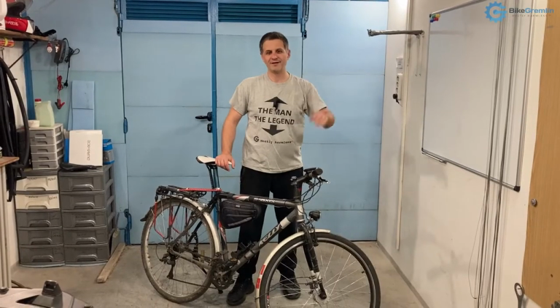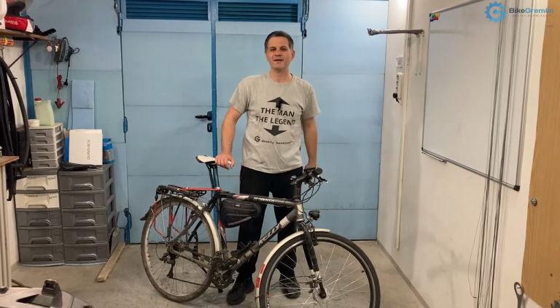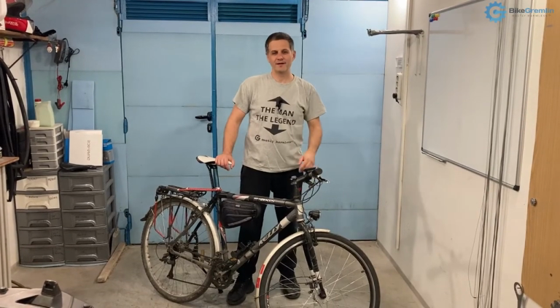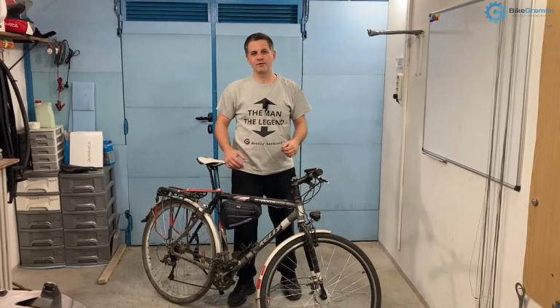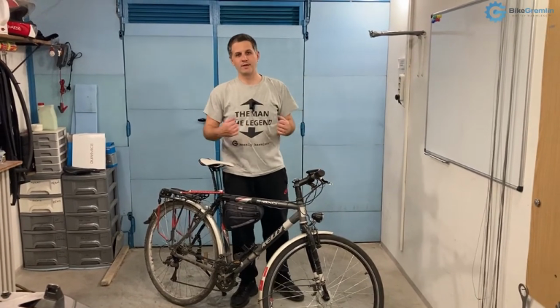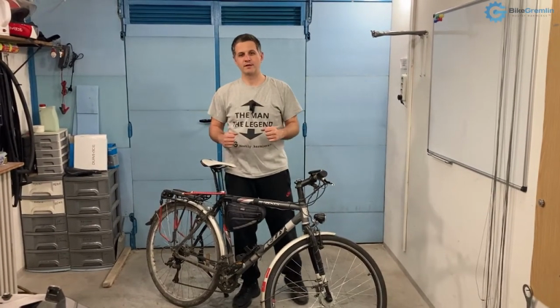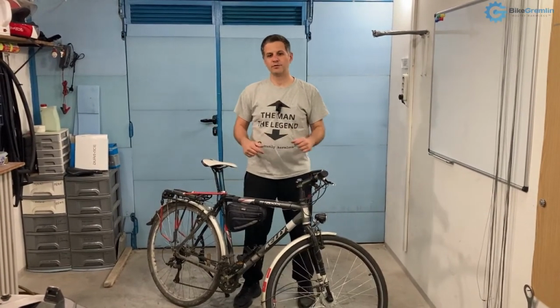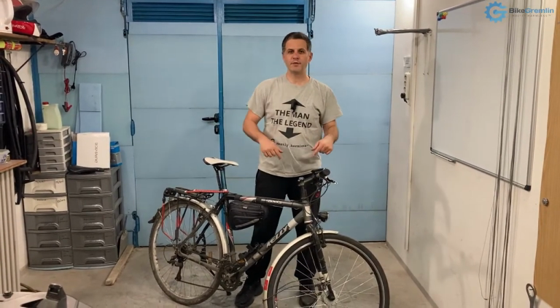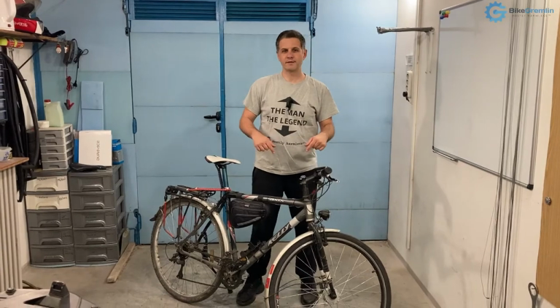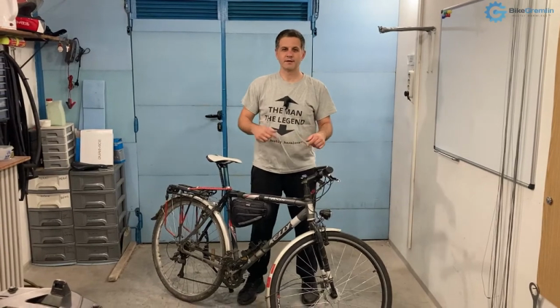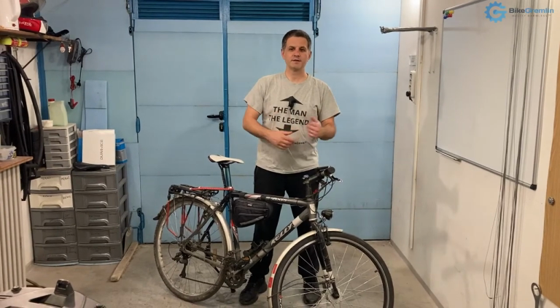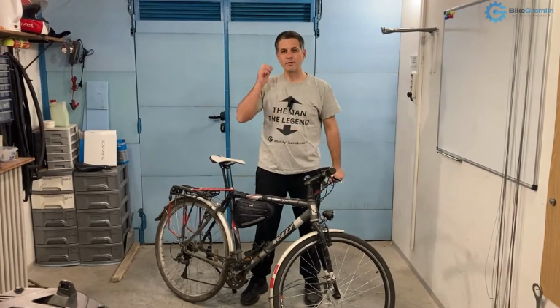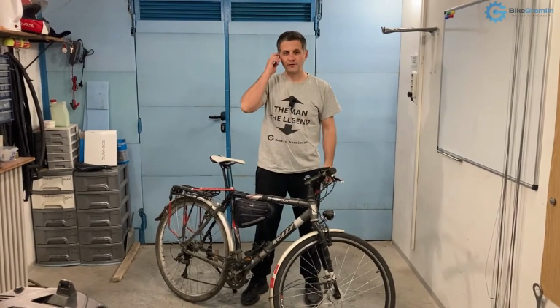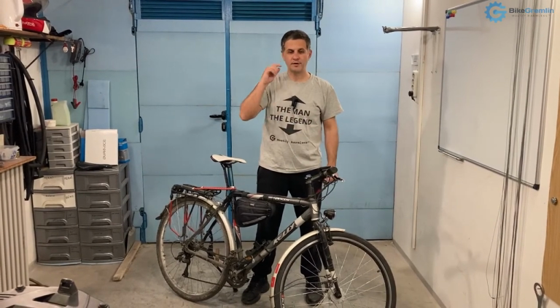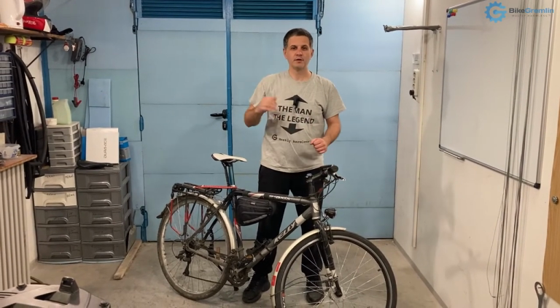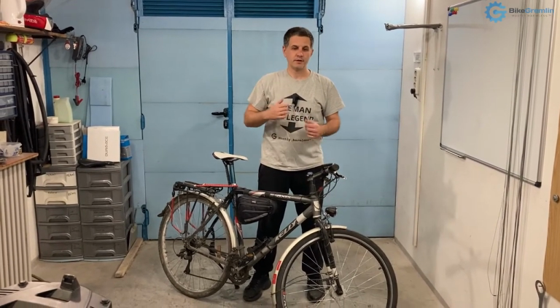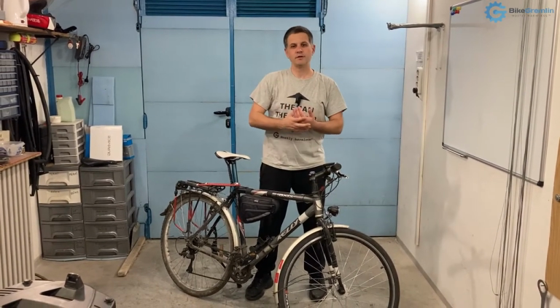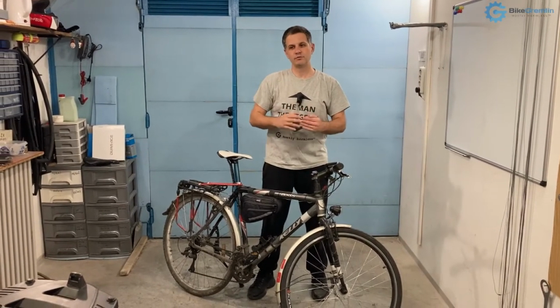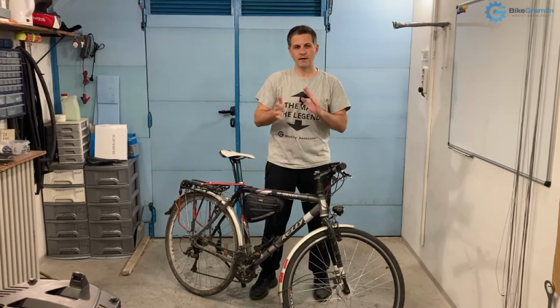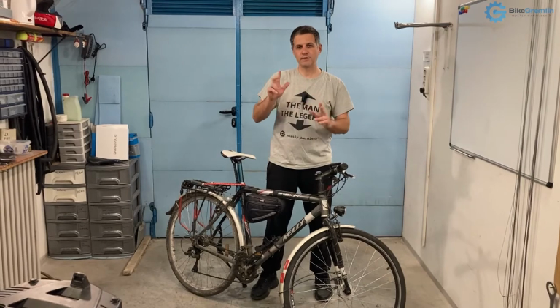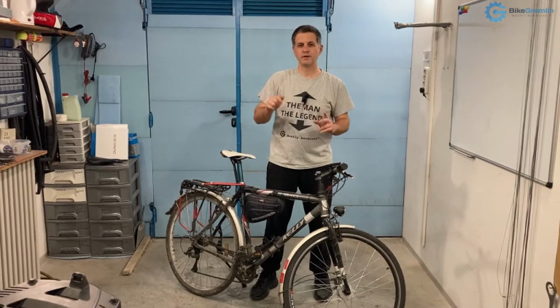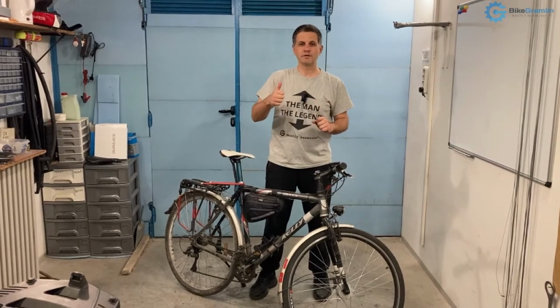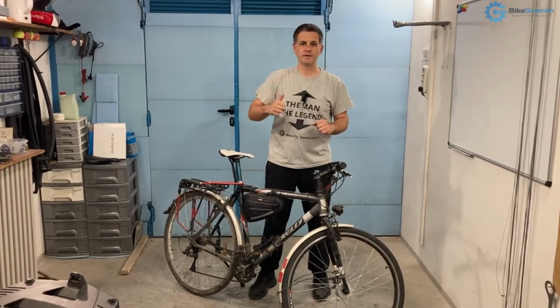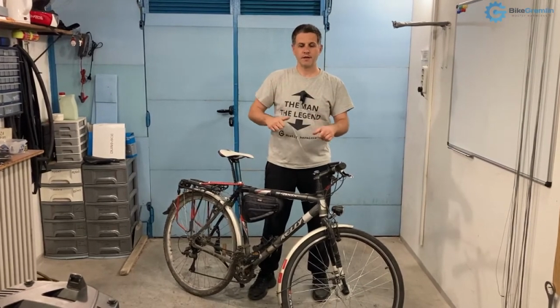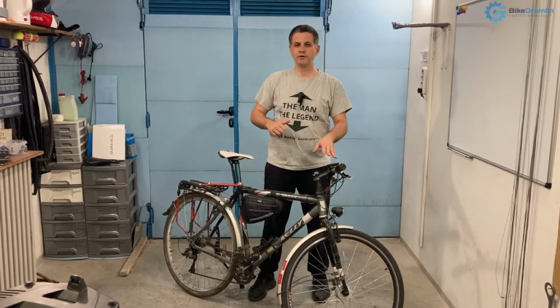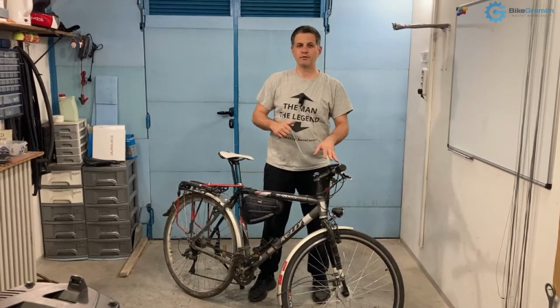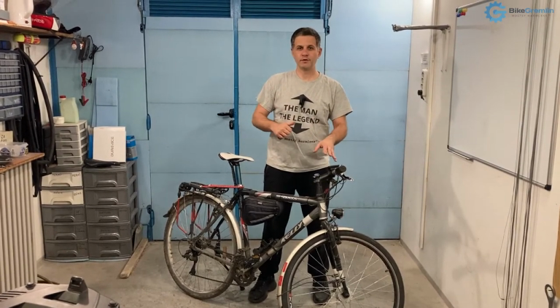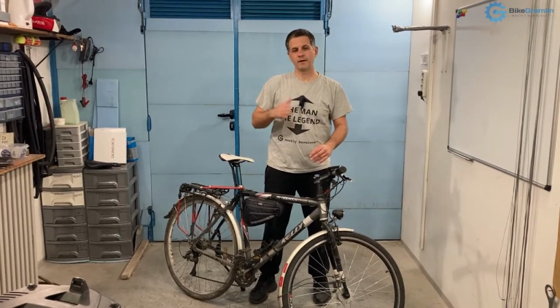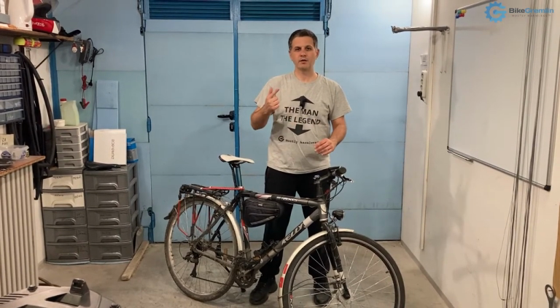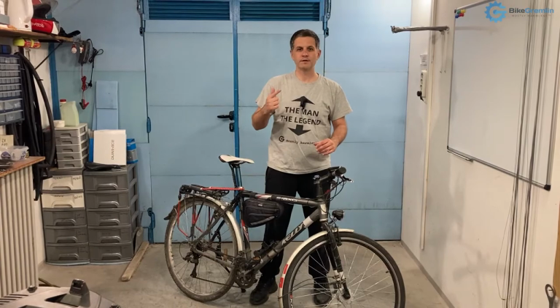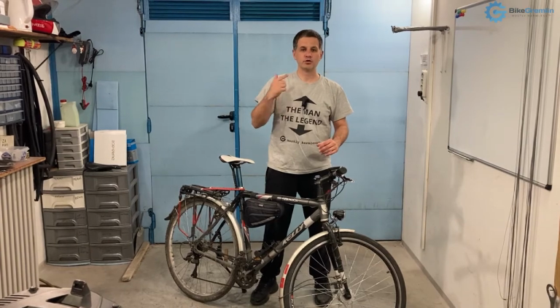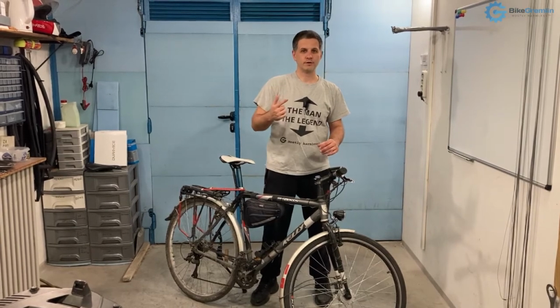Hi, can you convert your bicycle to disc brakes? That is the topic of this video and I will need to tackle two things. First one is can you do it and how you can do it, and the second one is should you do it.